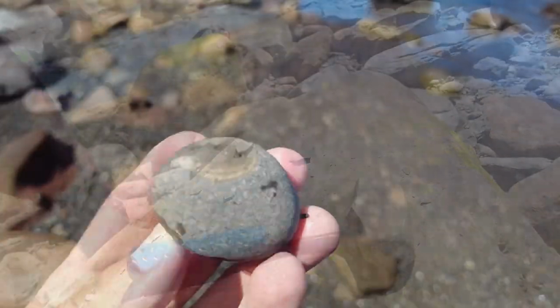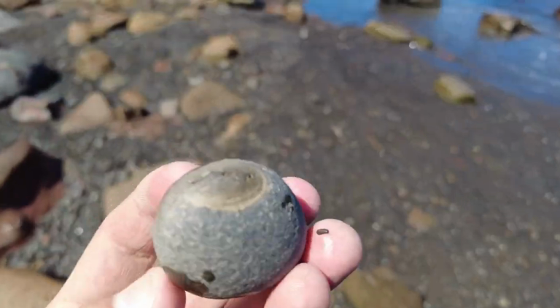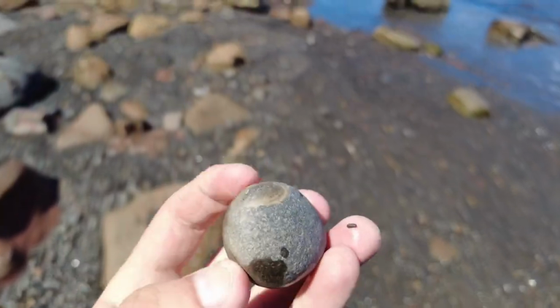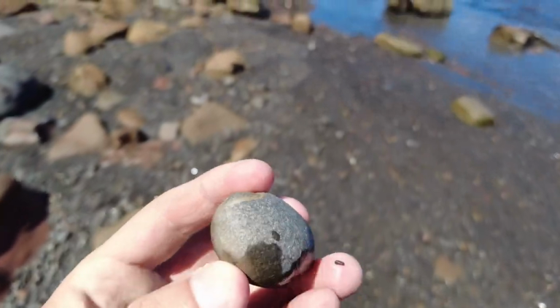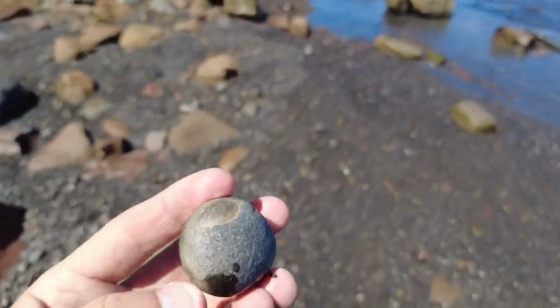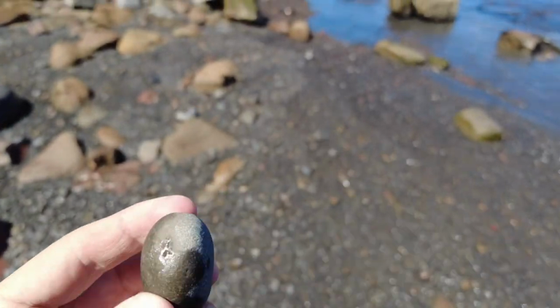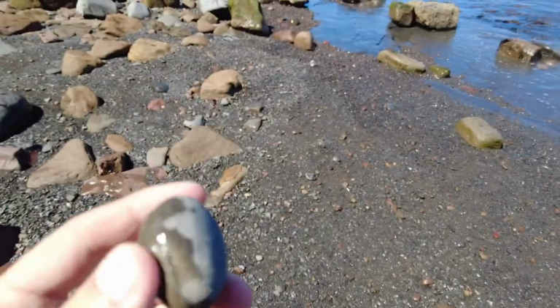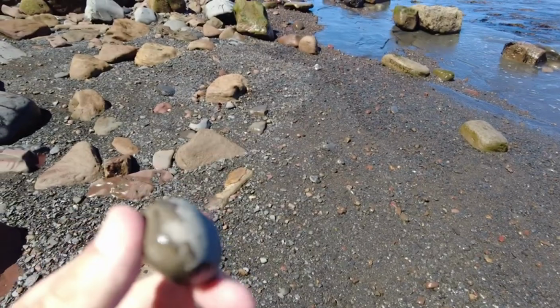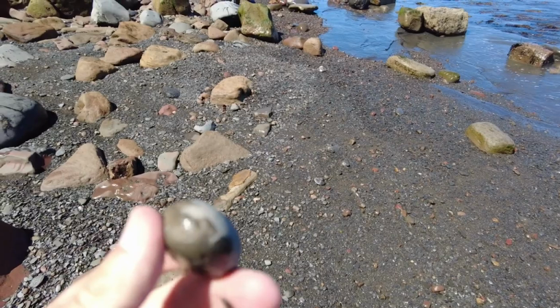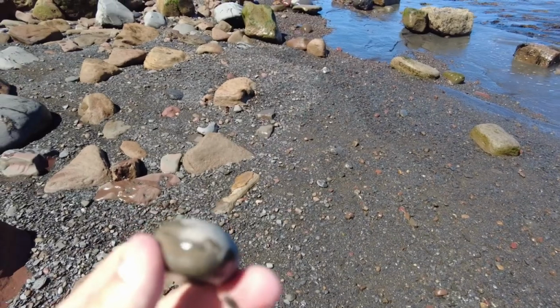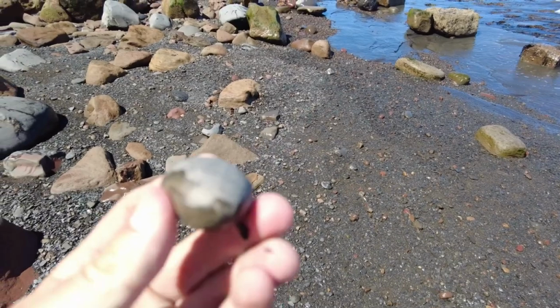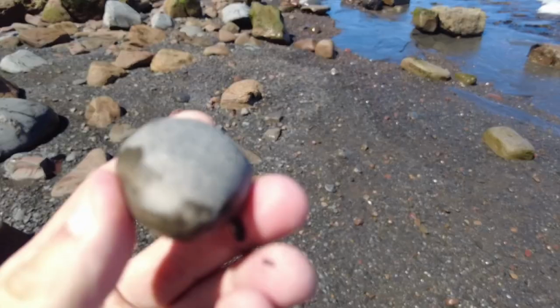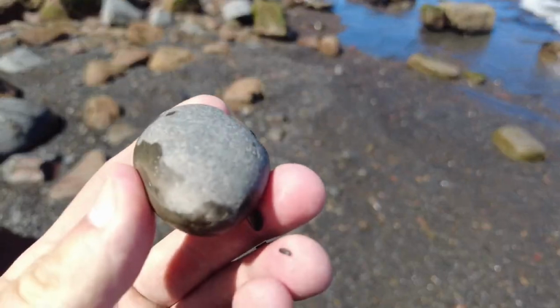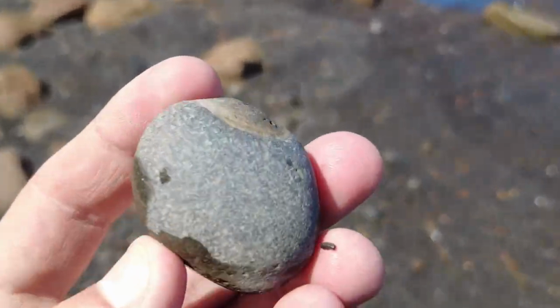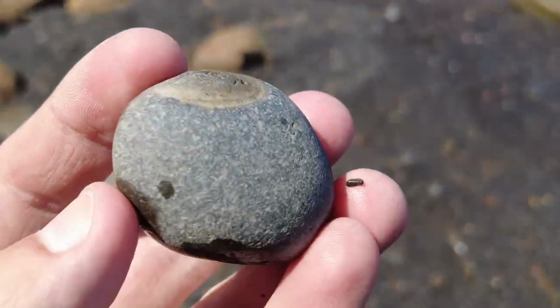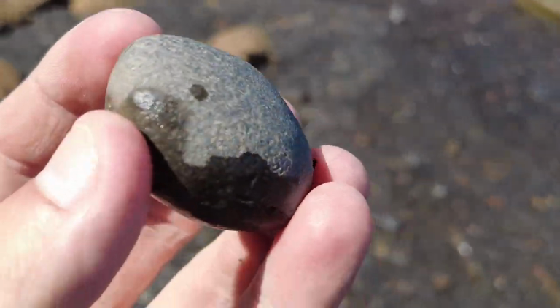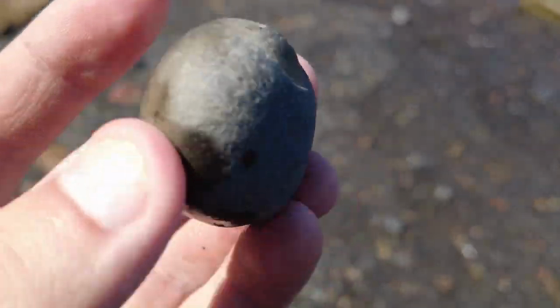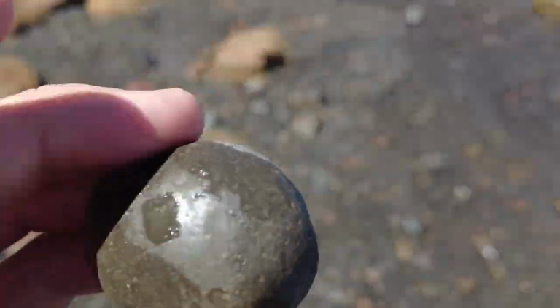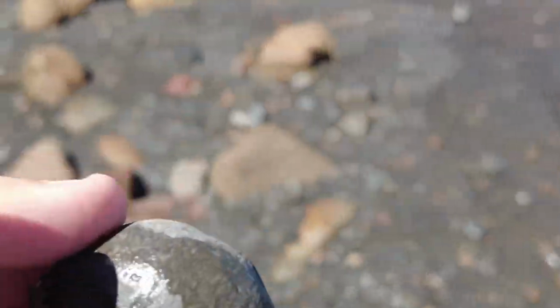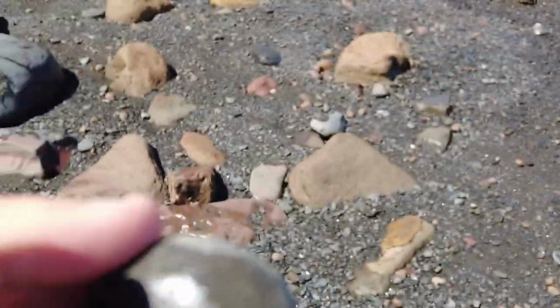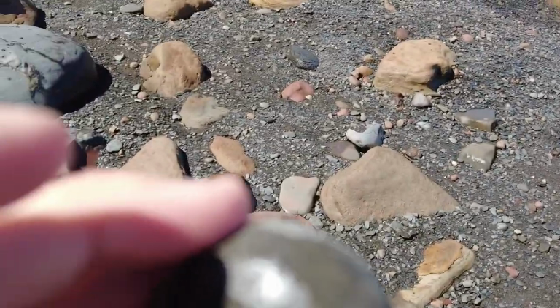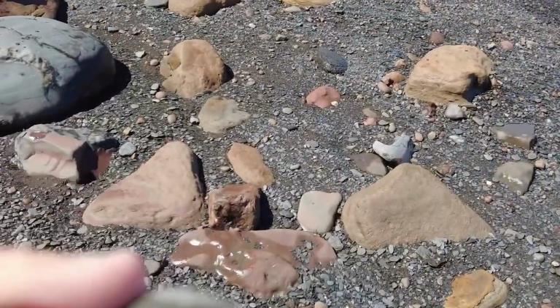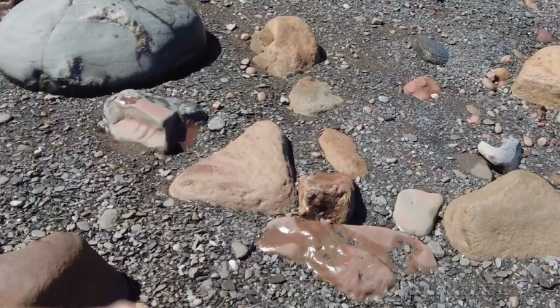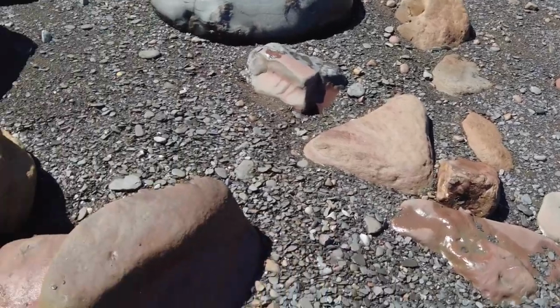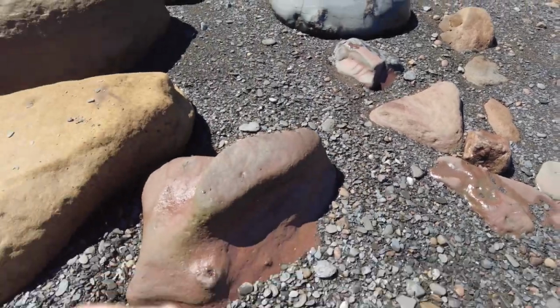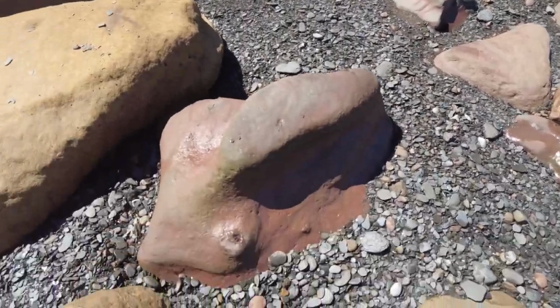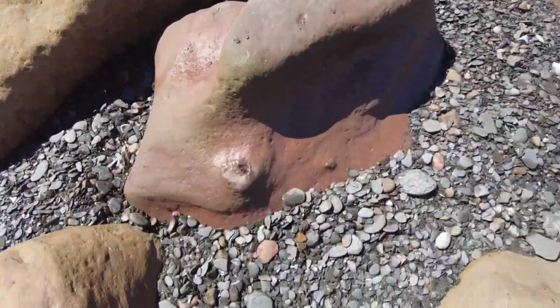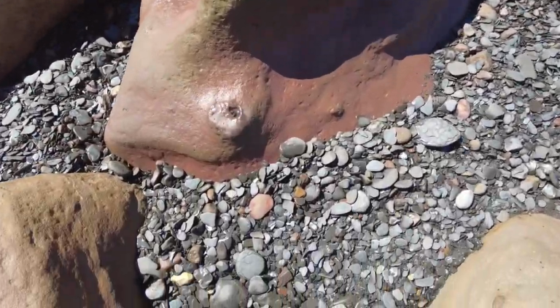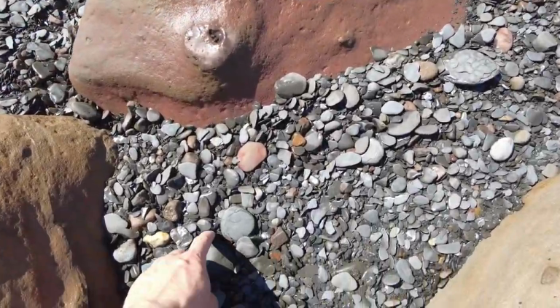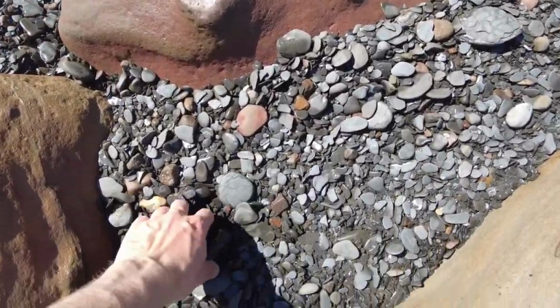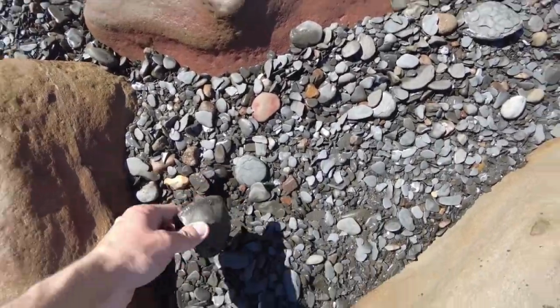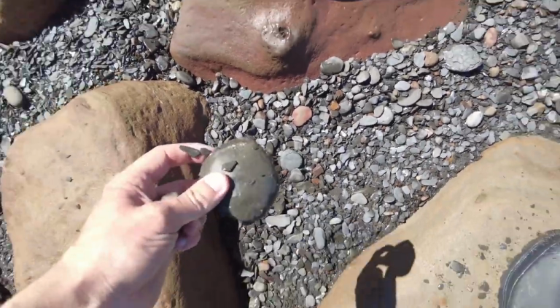A very nice looking potential lobster nodule here. I'm going to give this one a crack open. In a little bit I've collected quite a few of these, so hopefully I'll have one or two half decent specimens to show you.